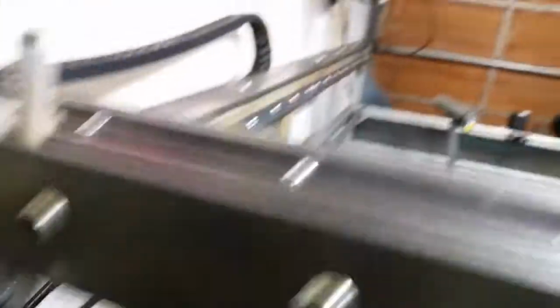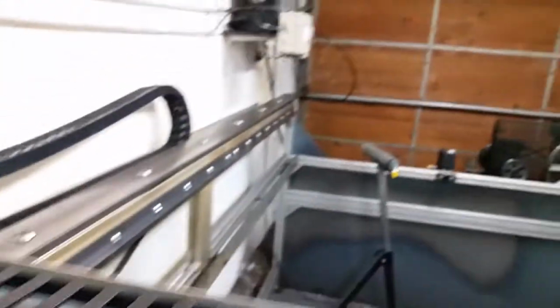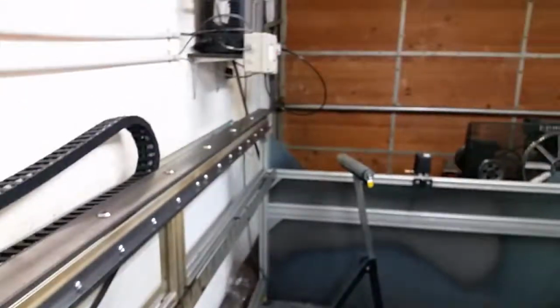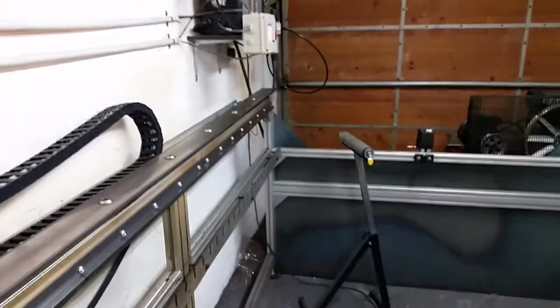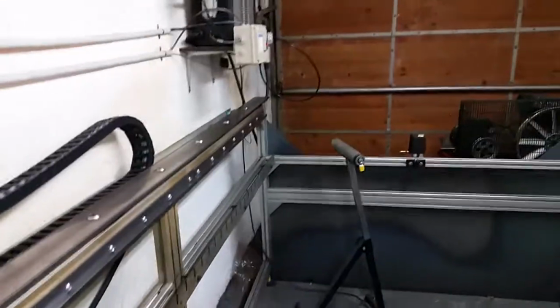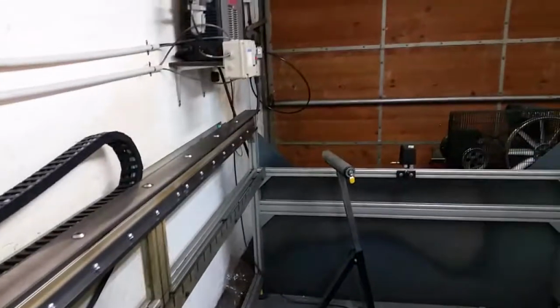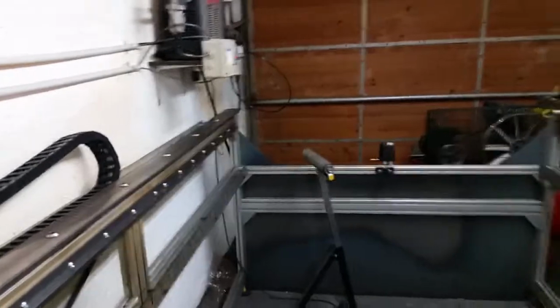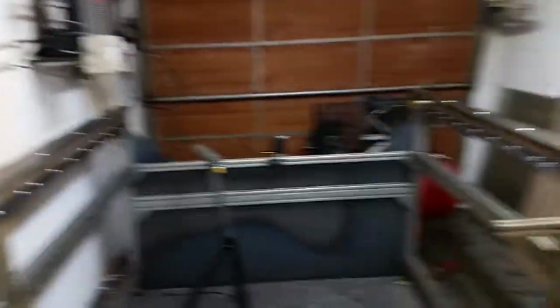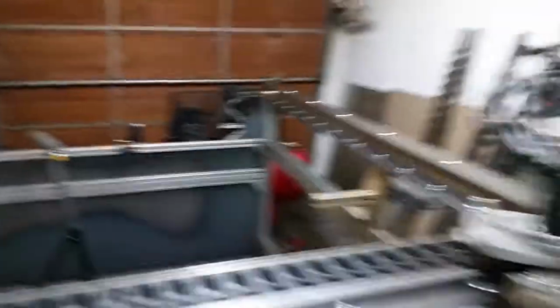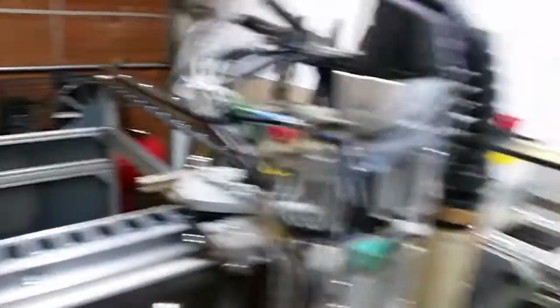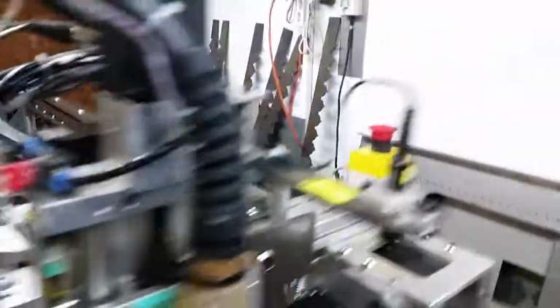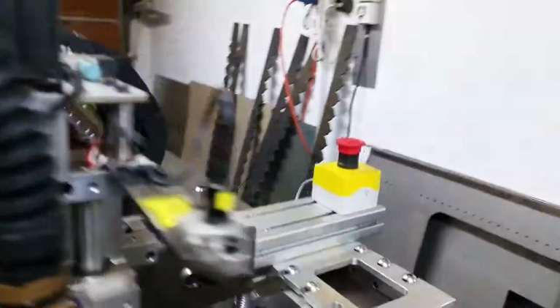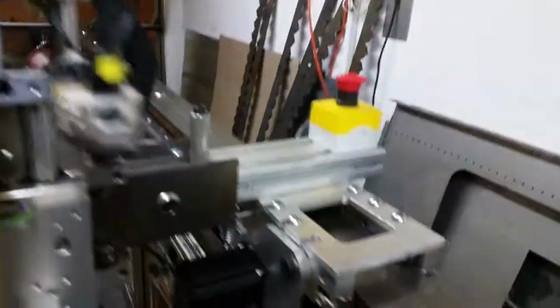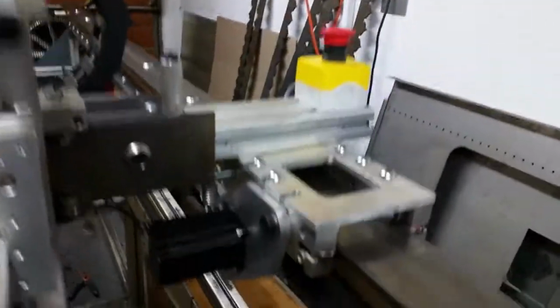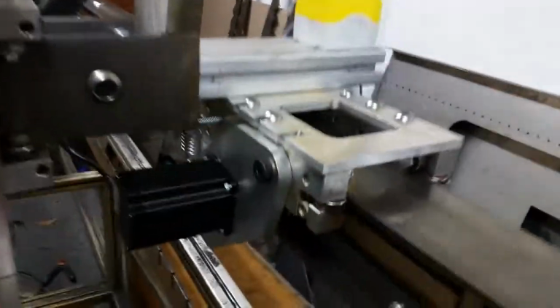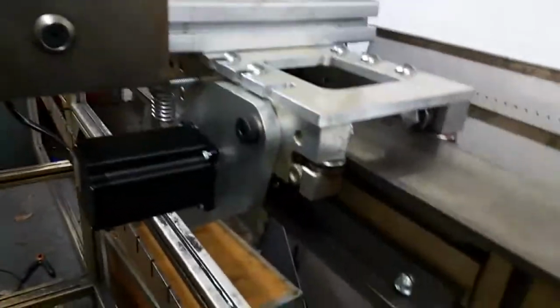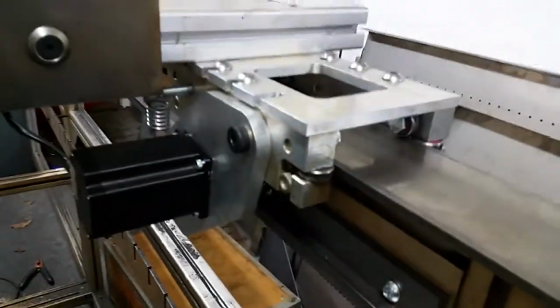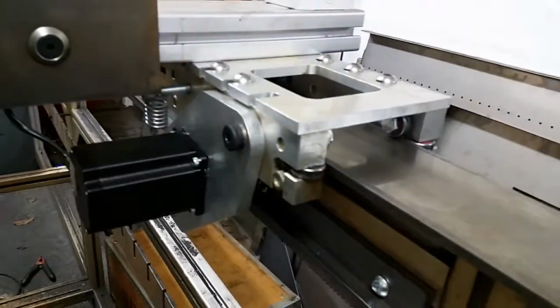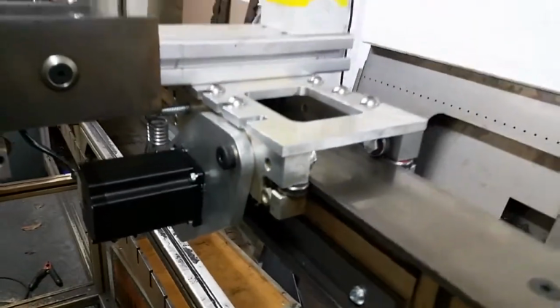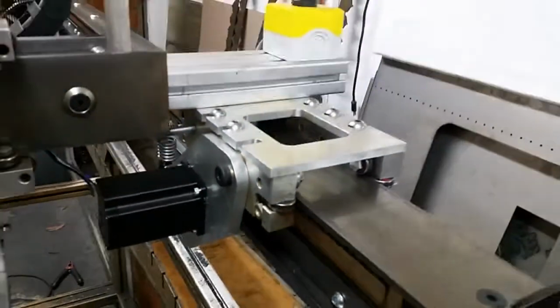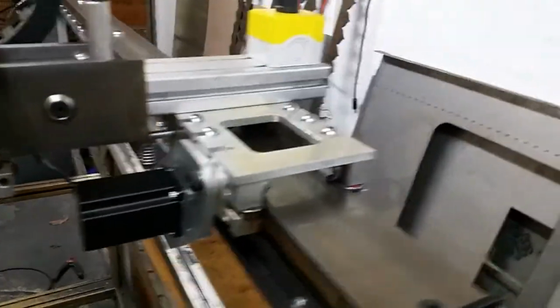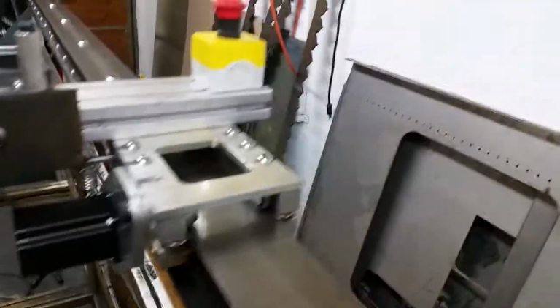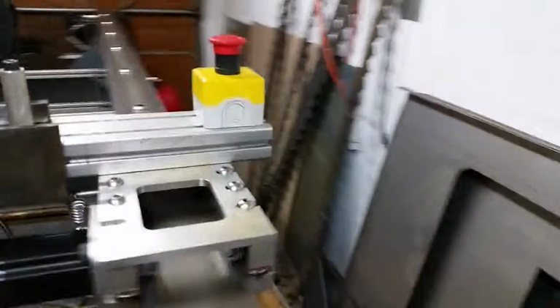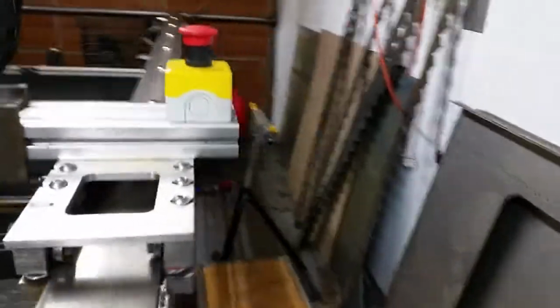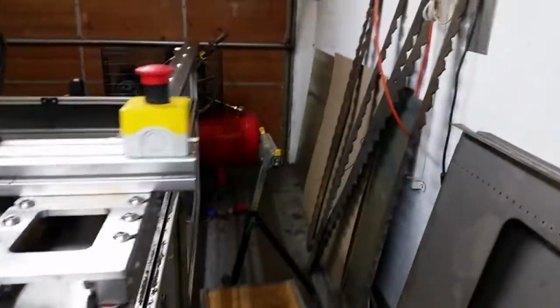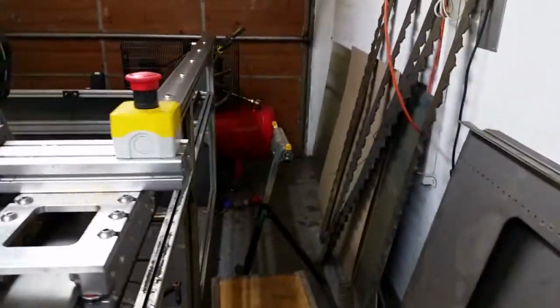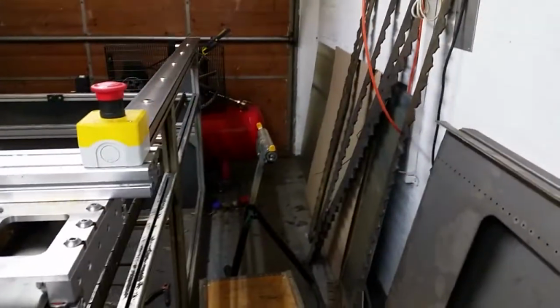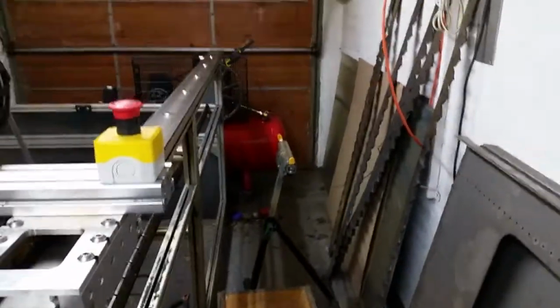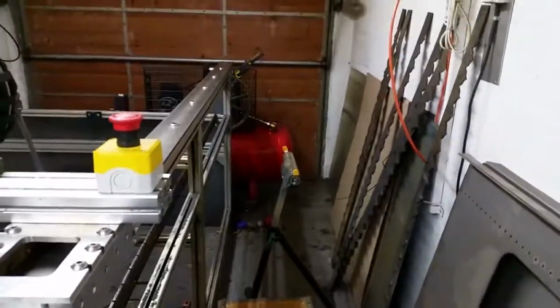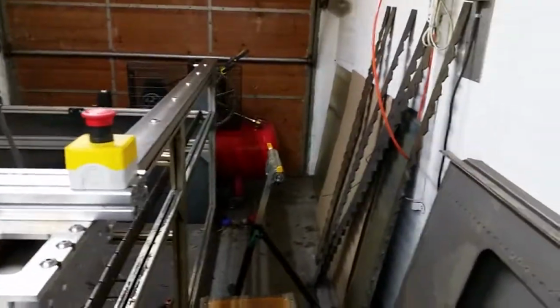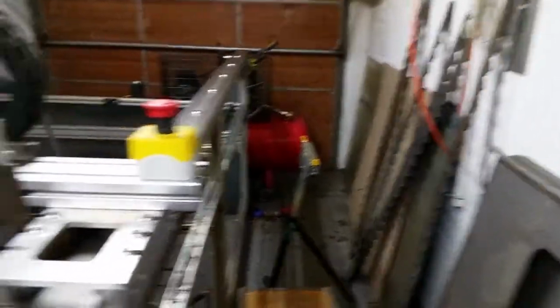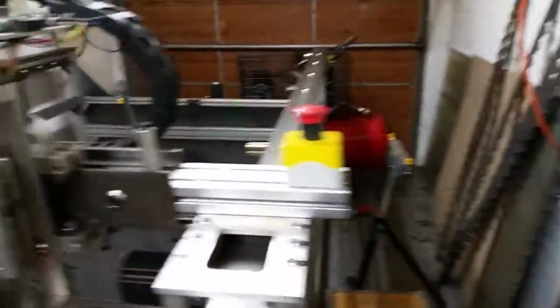The rack extends all the way to the end on that side as well as this side. I have the motors now on the inside — more of a clearance thing because I obviously don't have a lot of space in here.